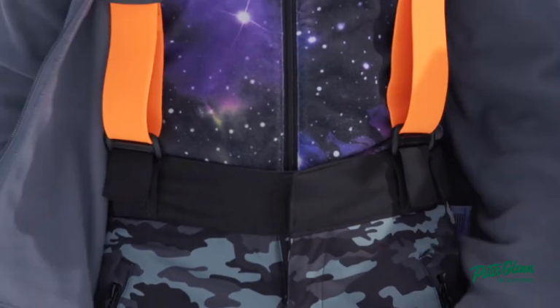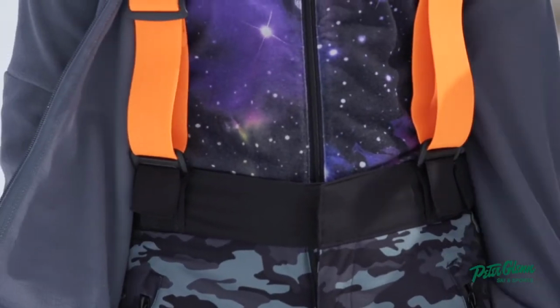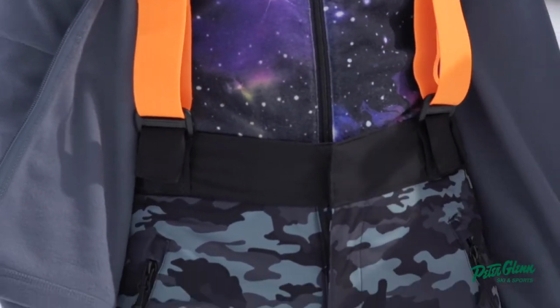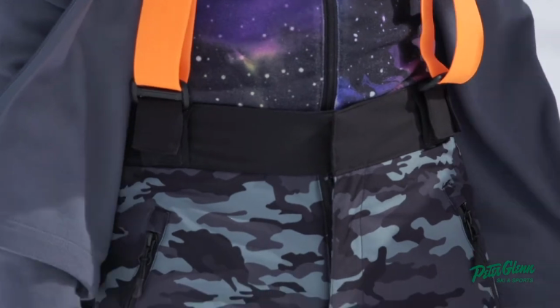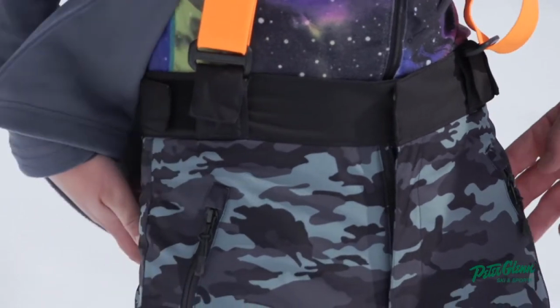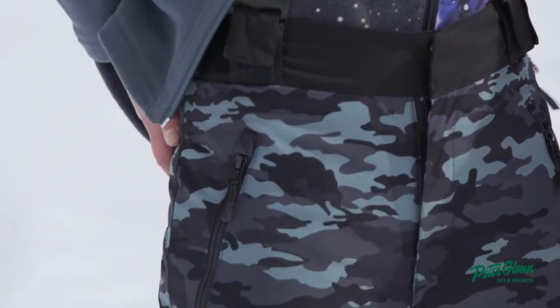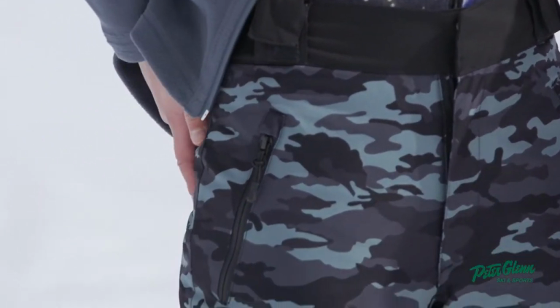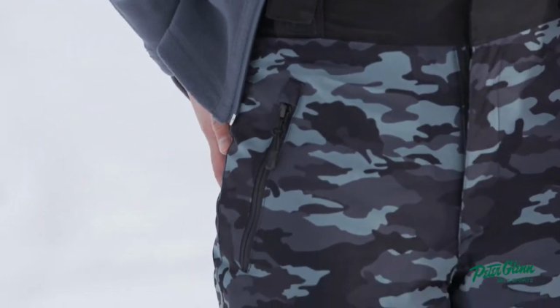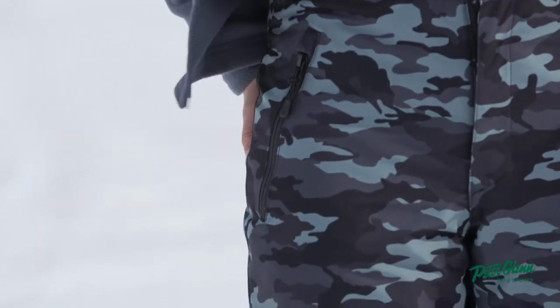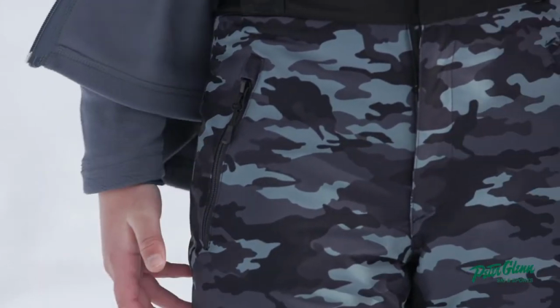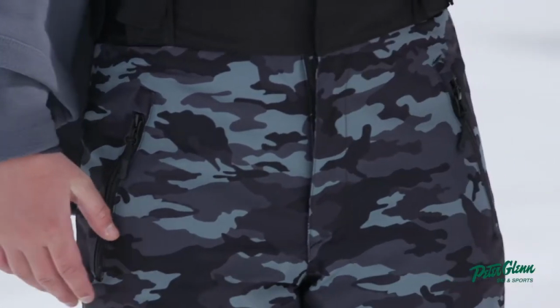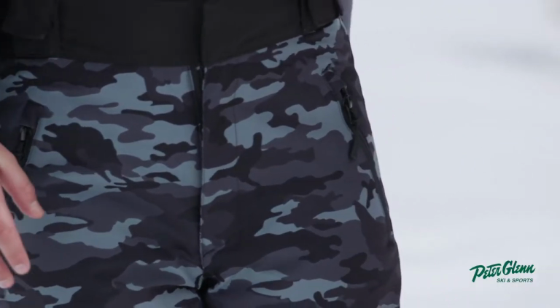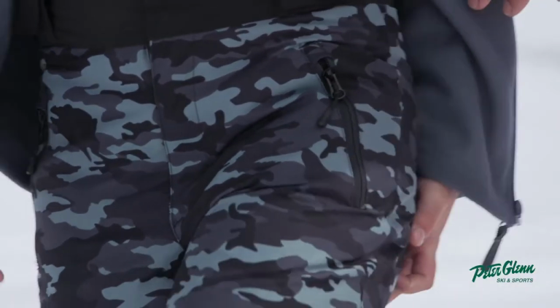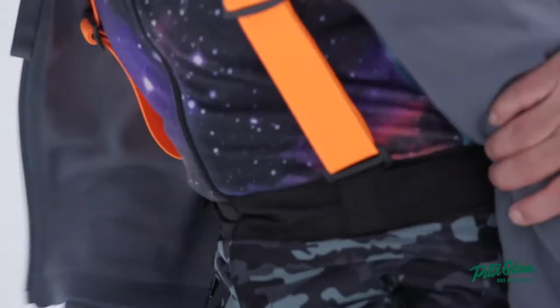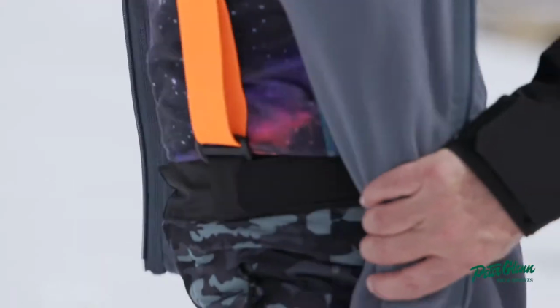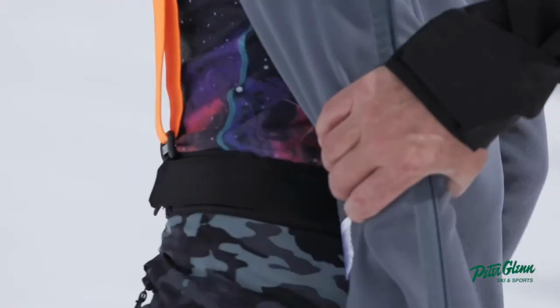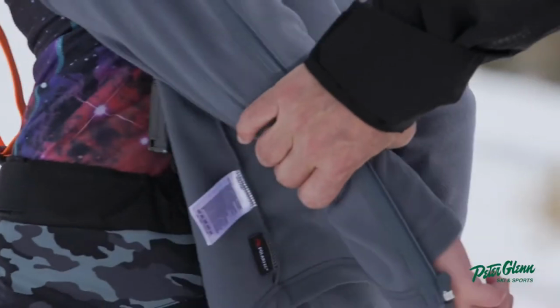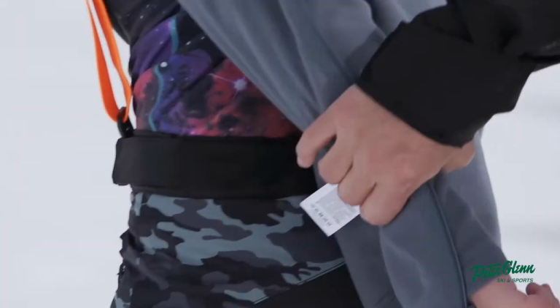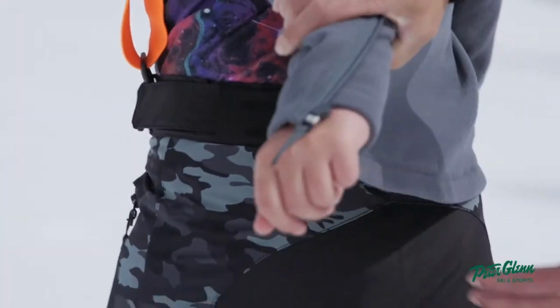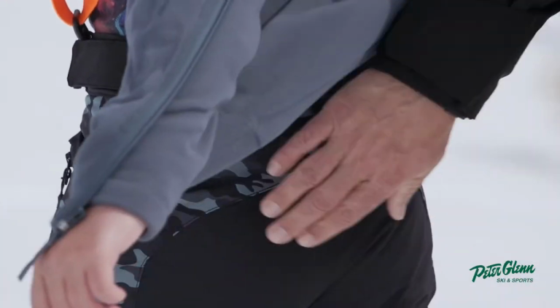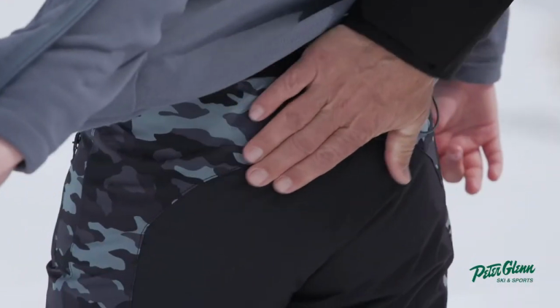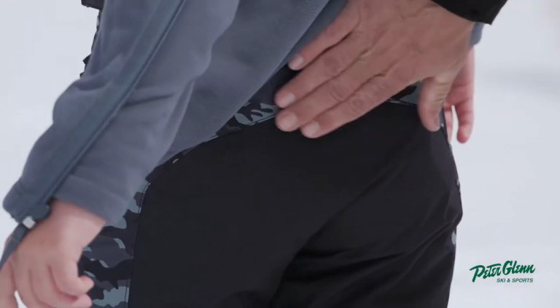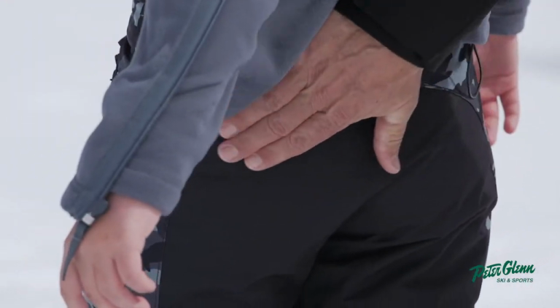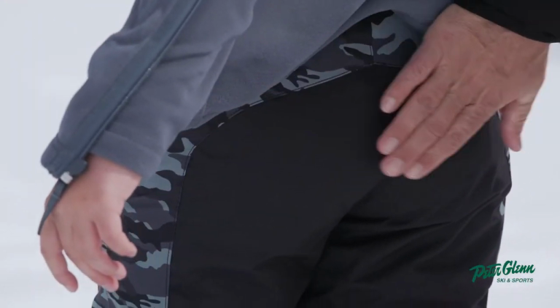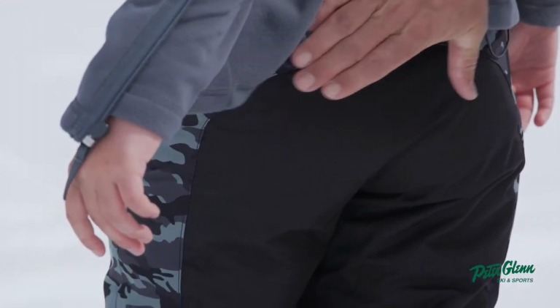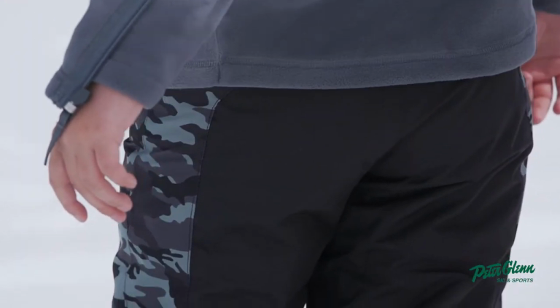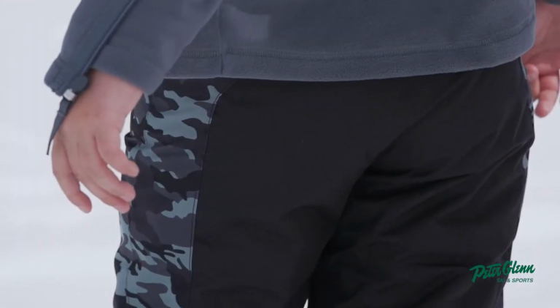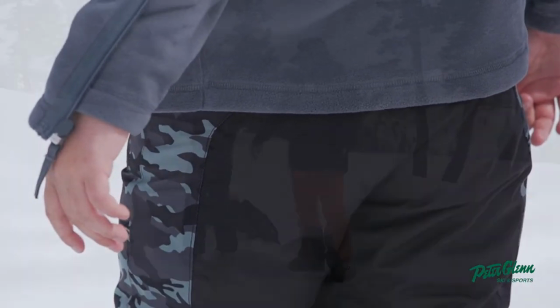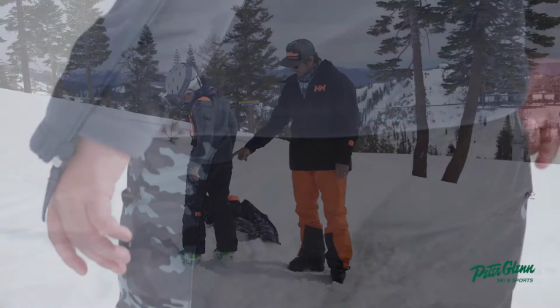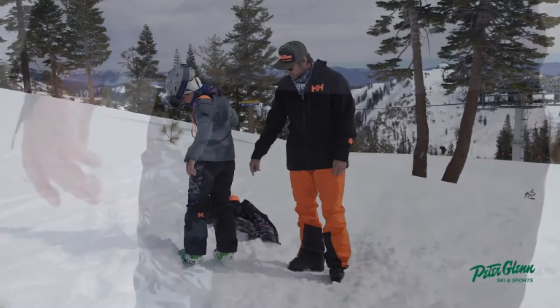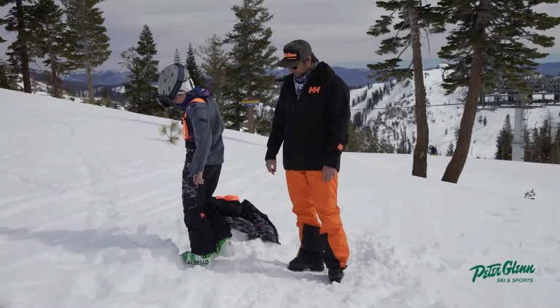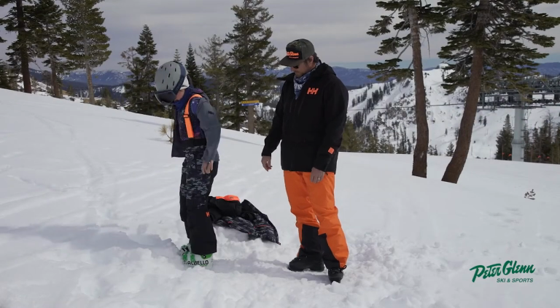Any pockets in the back? Nope. Look at the back — turn around. See the seat. See how the seat is sewn and it's a little bit of a tougher material right on the seat. I like that. A little Trooper camo.